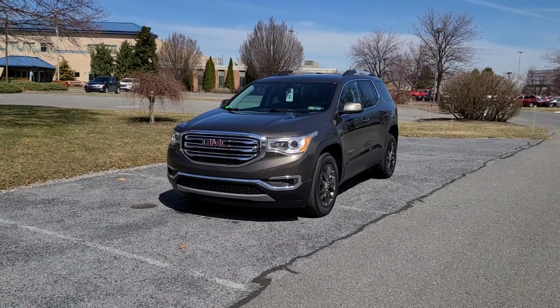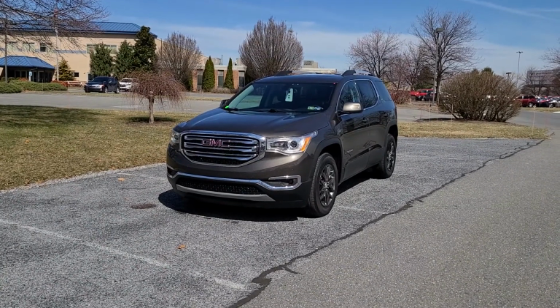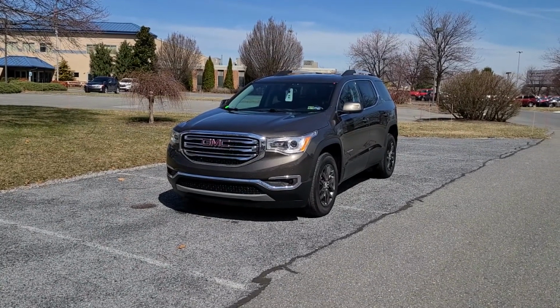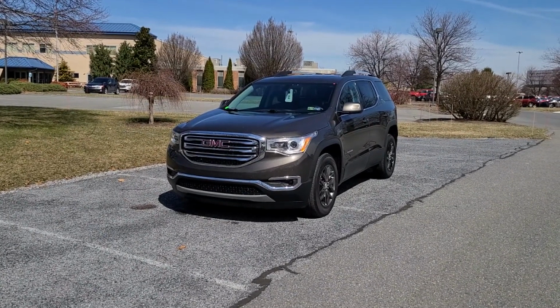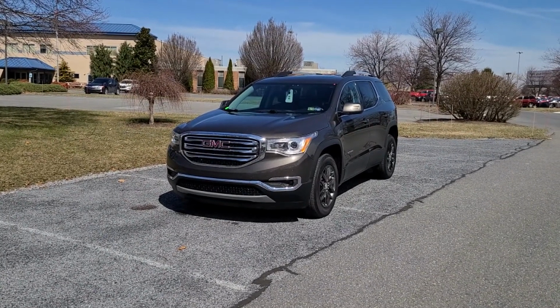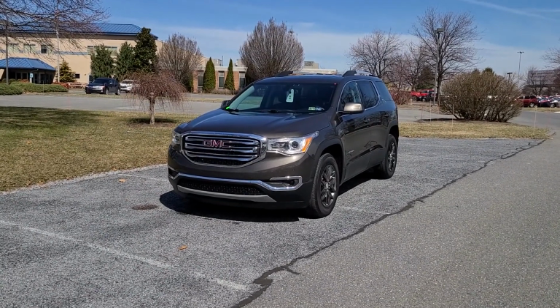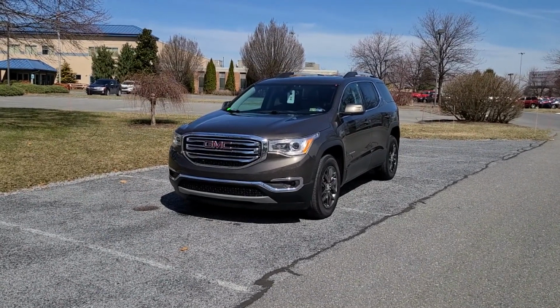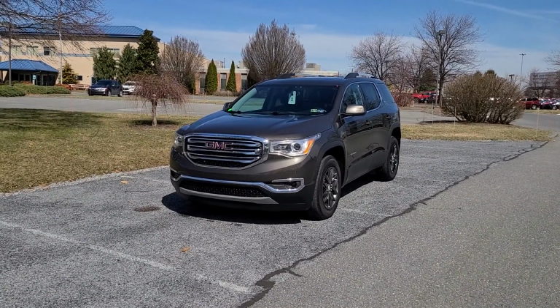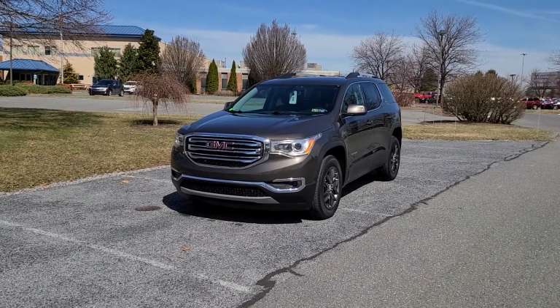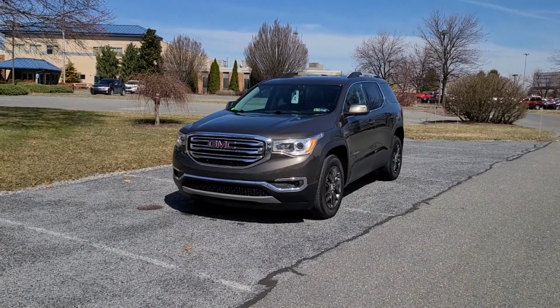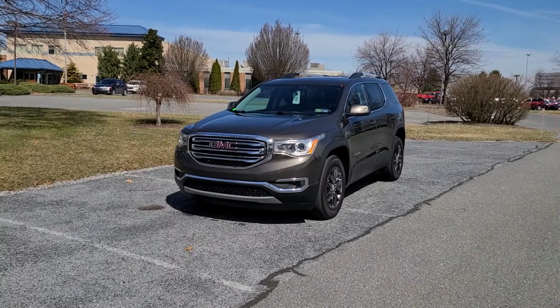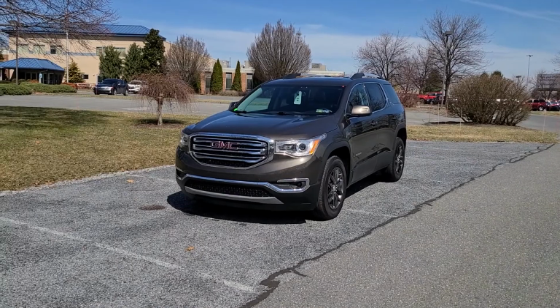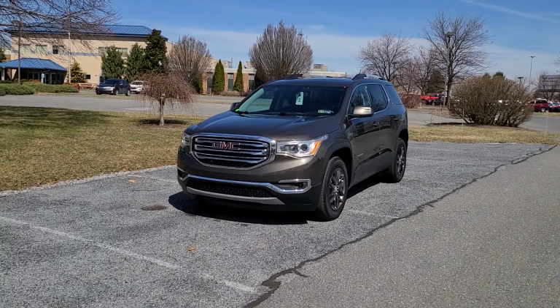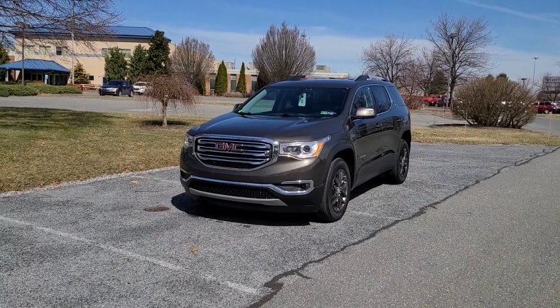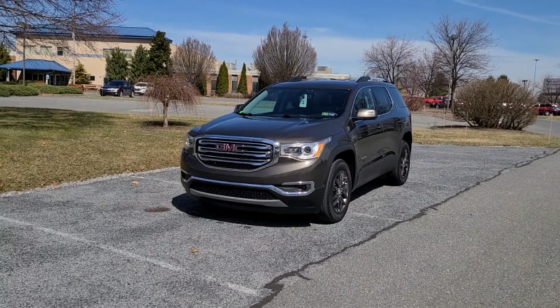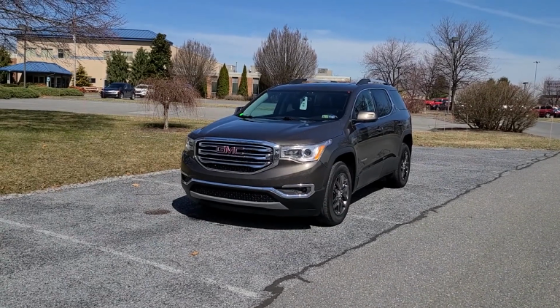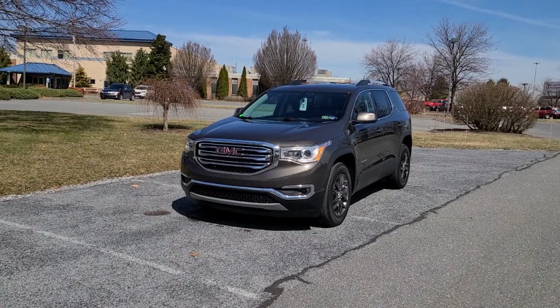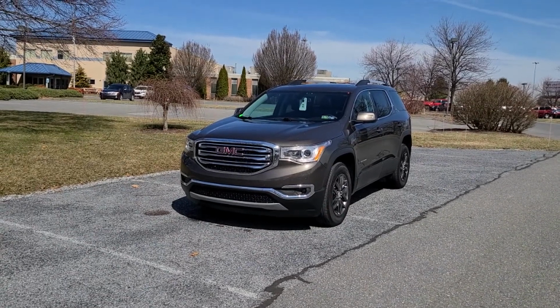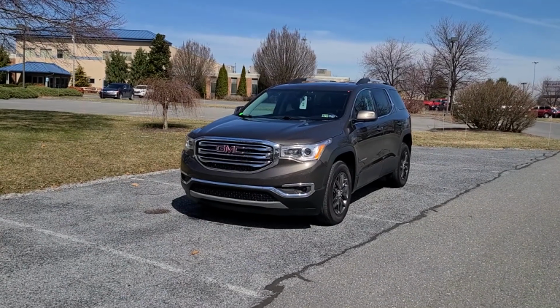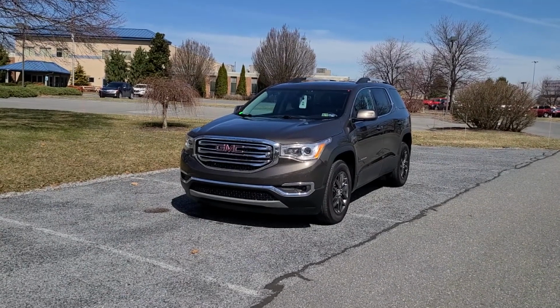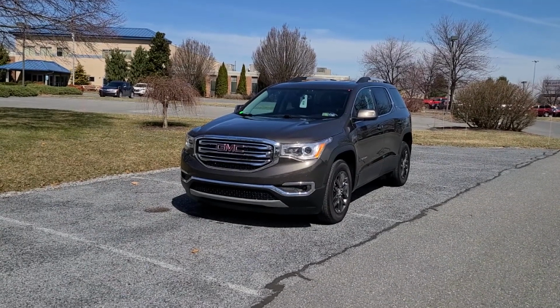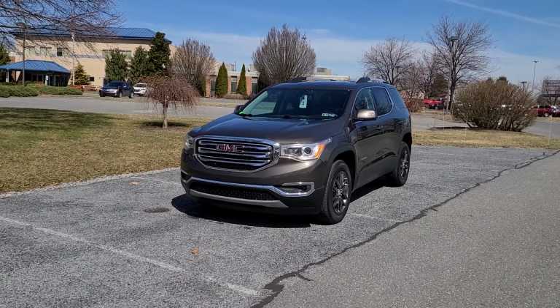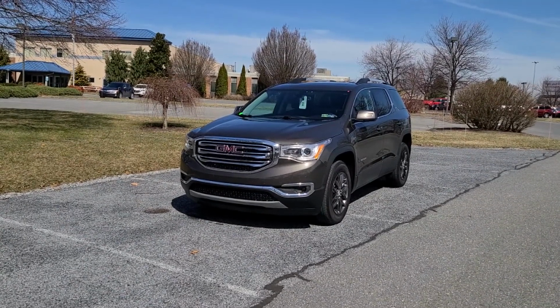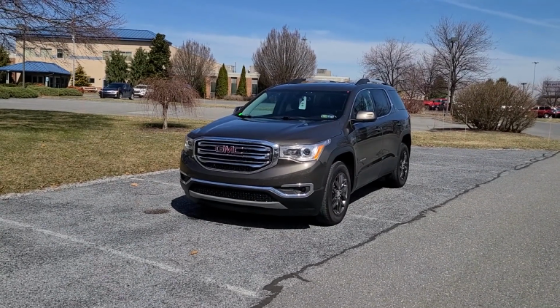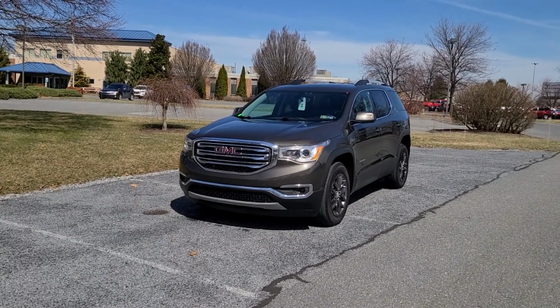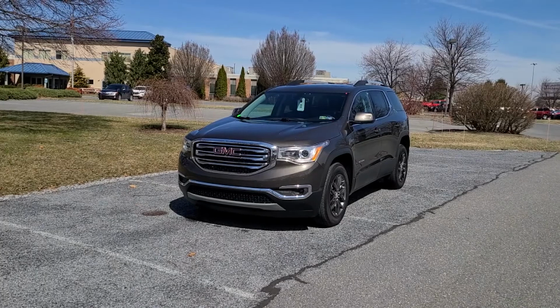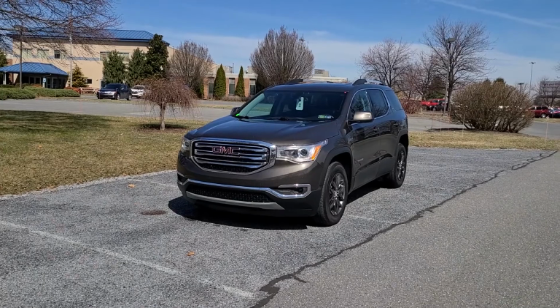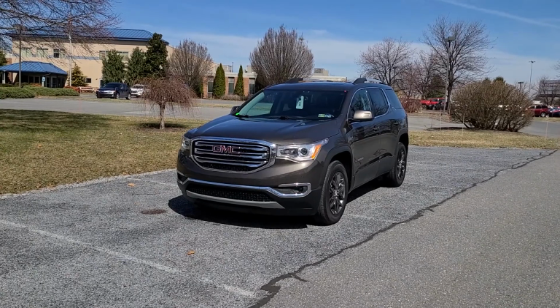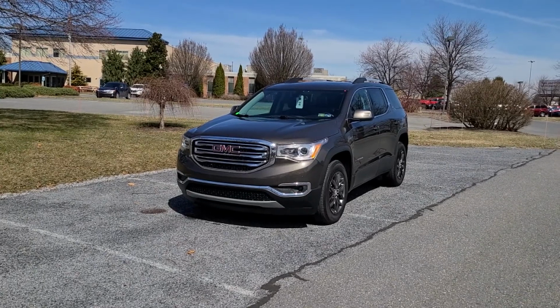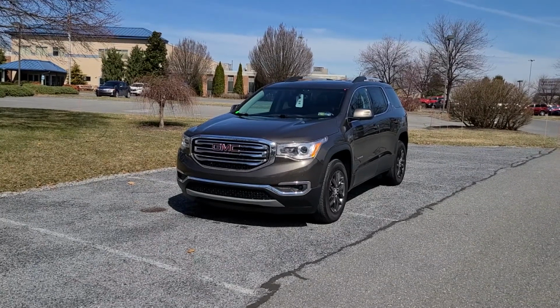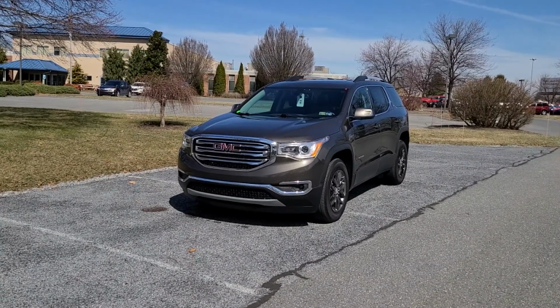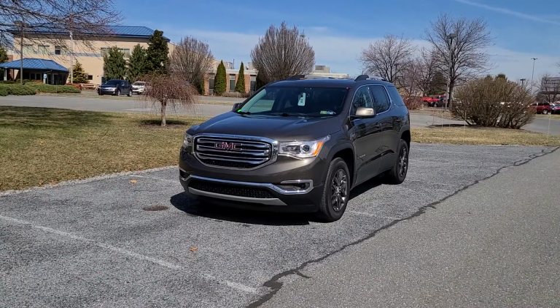I know you and Alex had been talking a little bit, but since he's off today I just wanted to get a little bit more info over to you and make sure that you're taken care of. So this one here is the 2019 Smoky Quartz SLT-1 that we have.